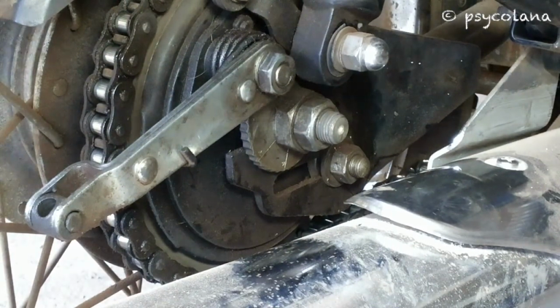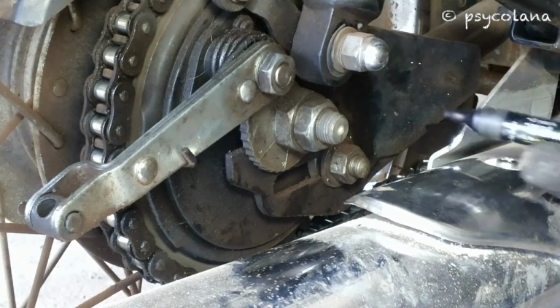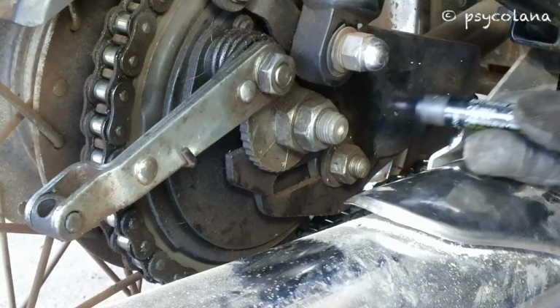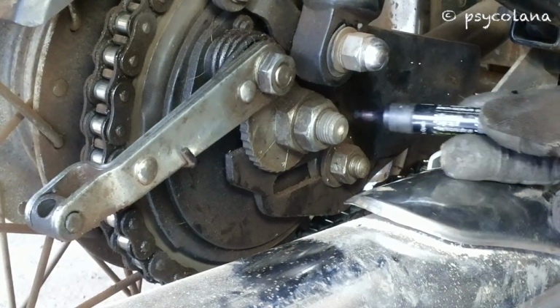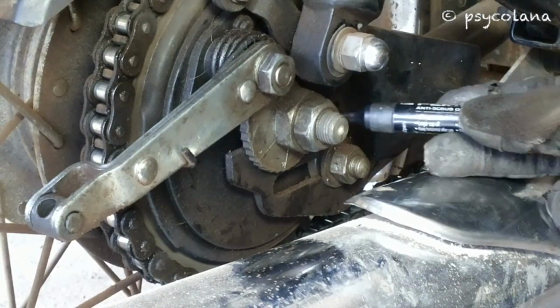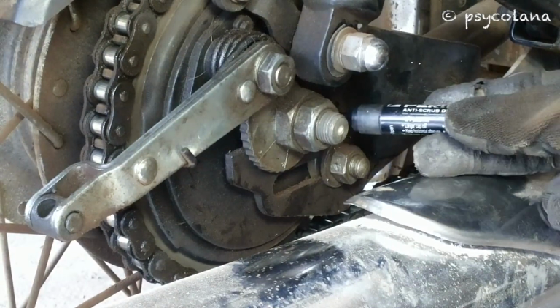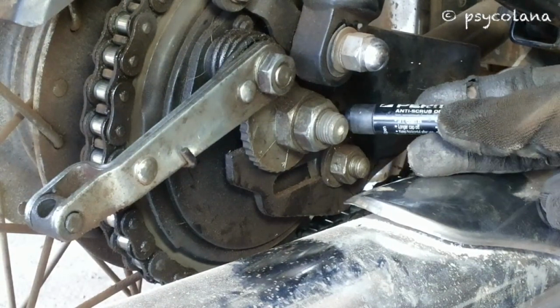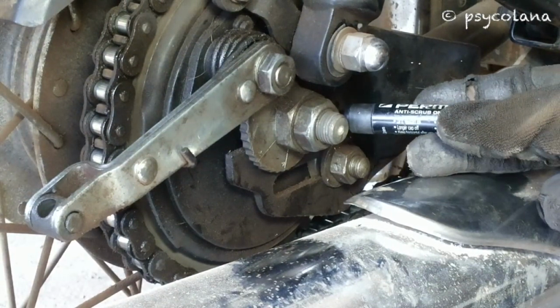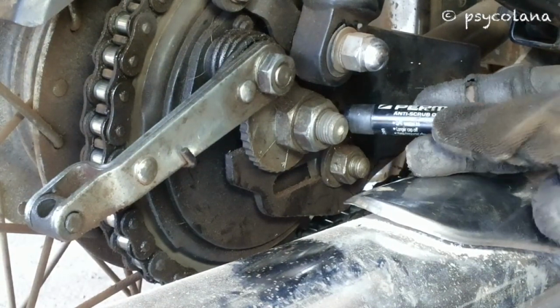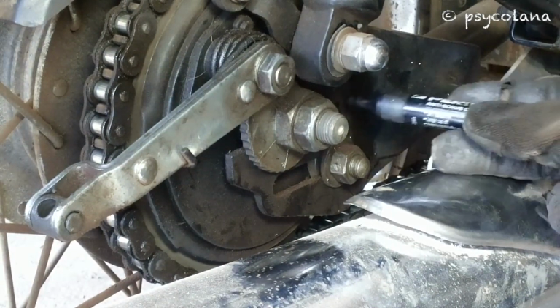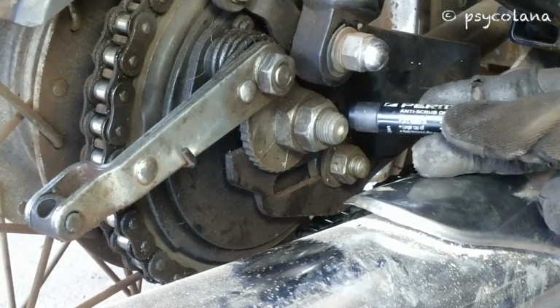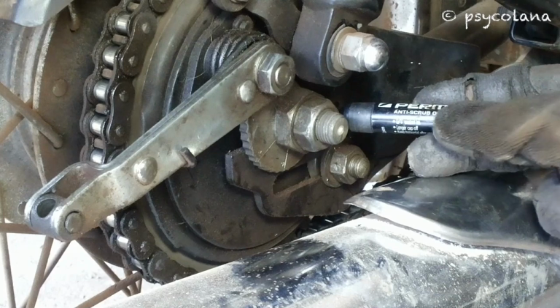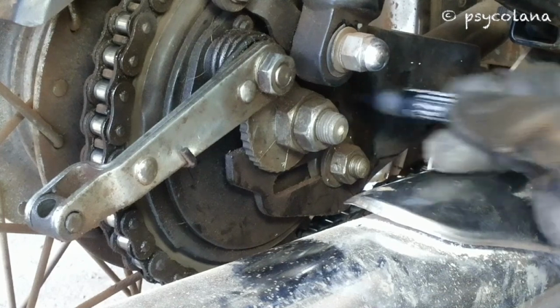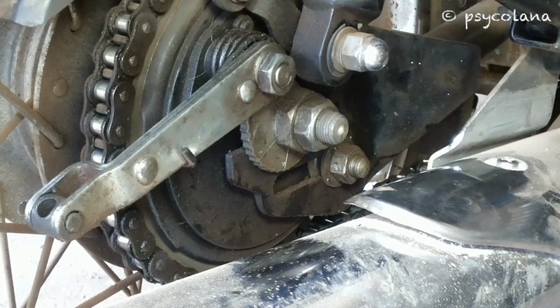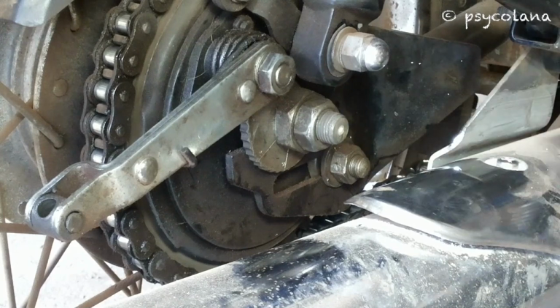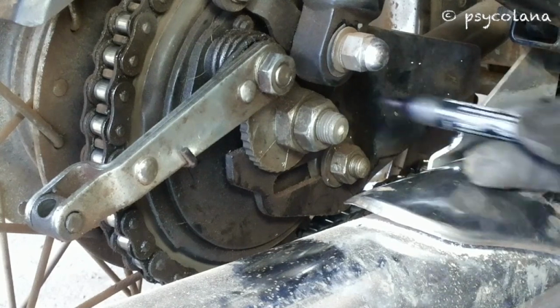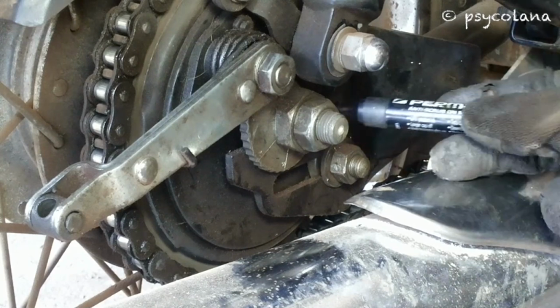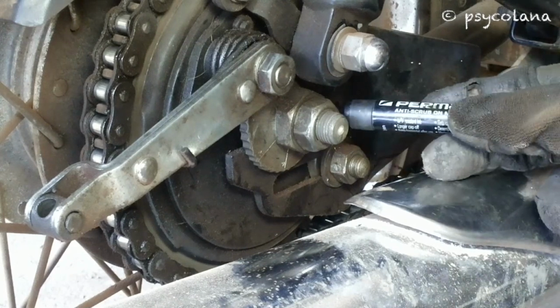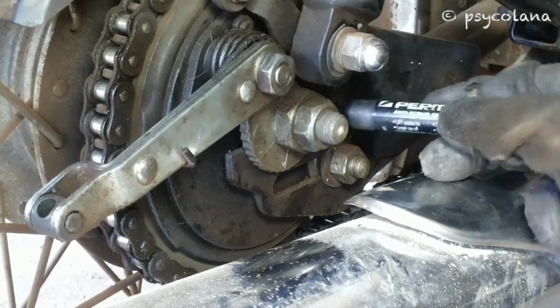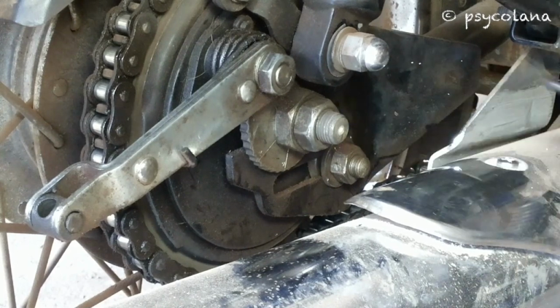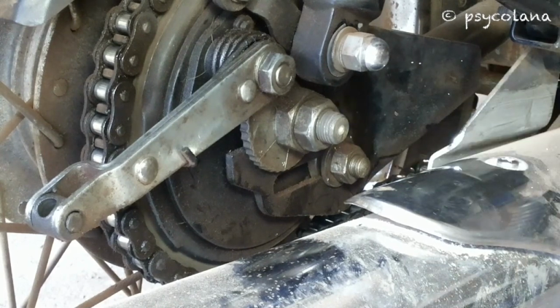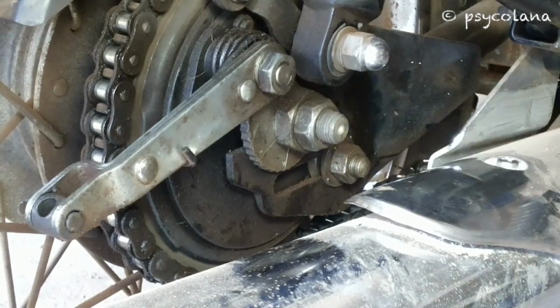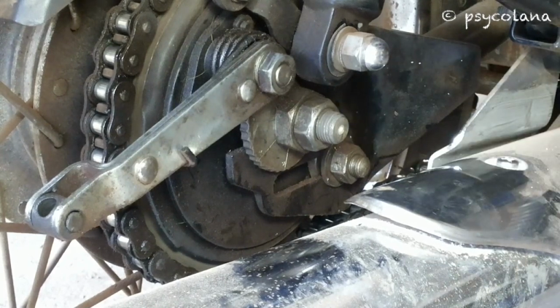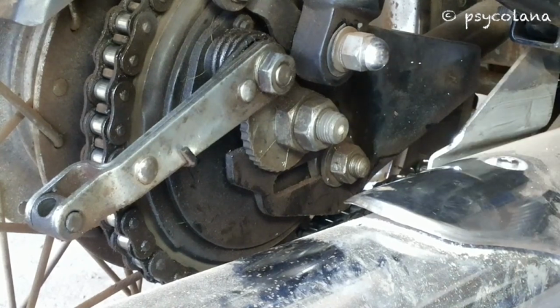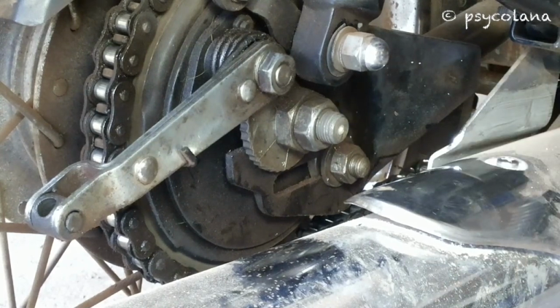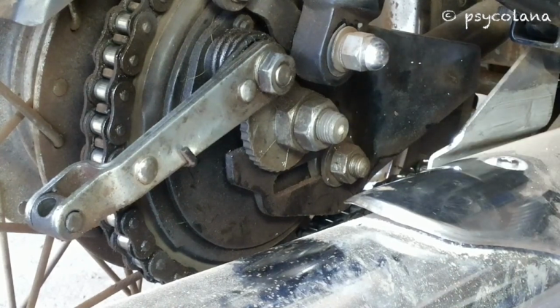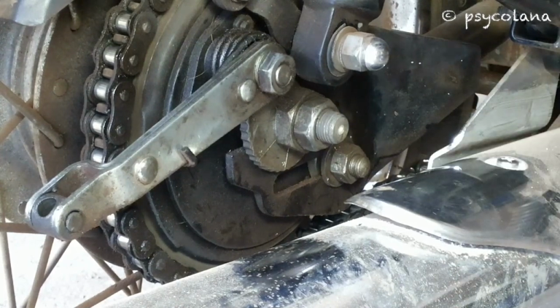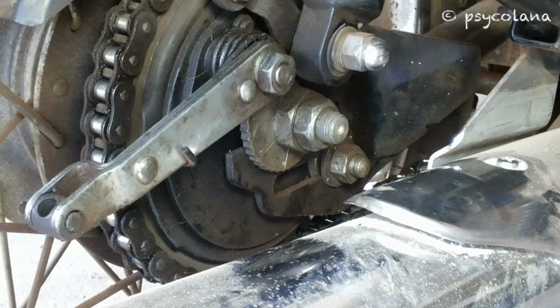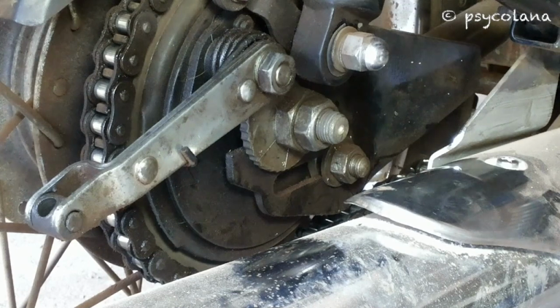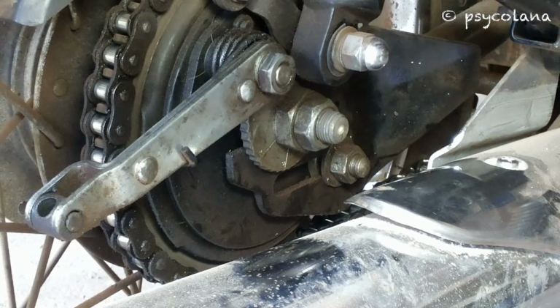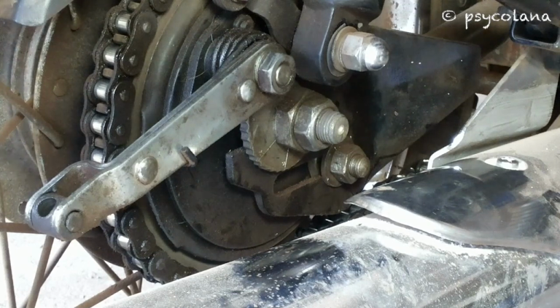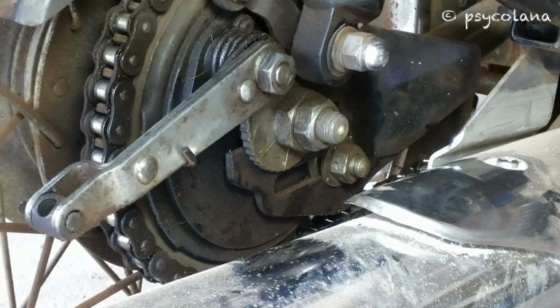Mark the position of the chain adjuster button on both the left and right hand side chain adjuster. Also, ensure the marking is equal on both sides of the chain adjuster.